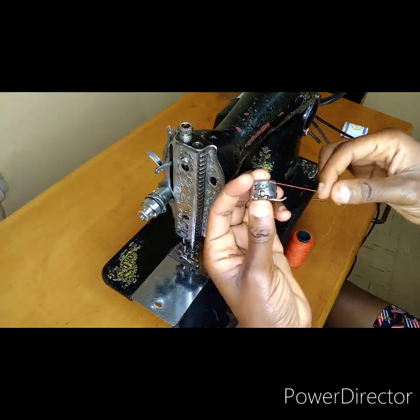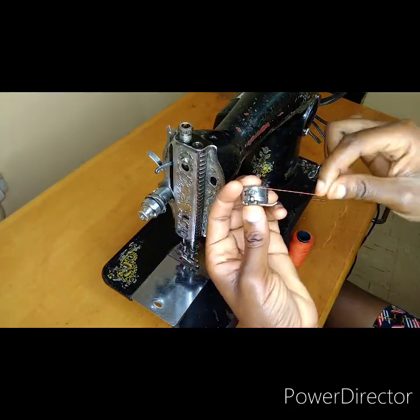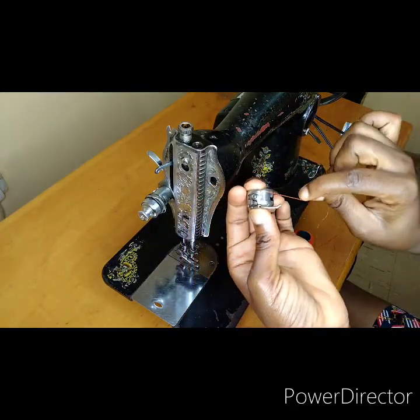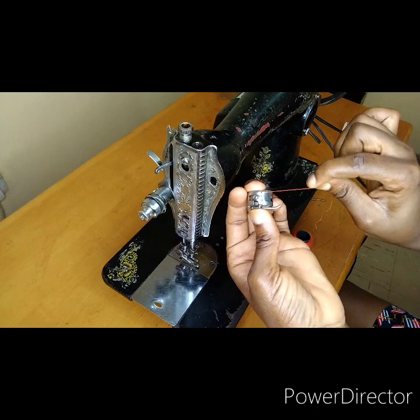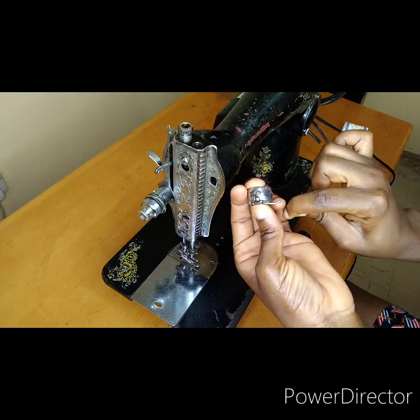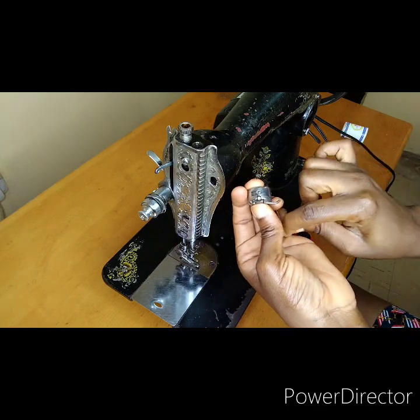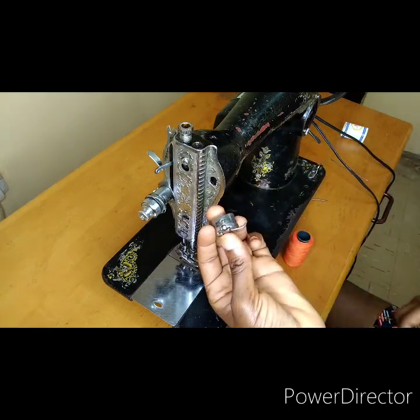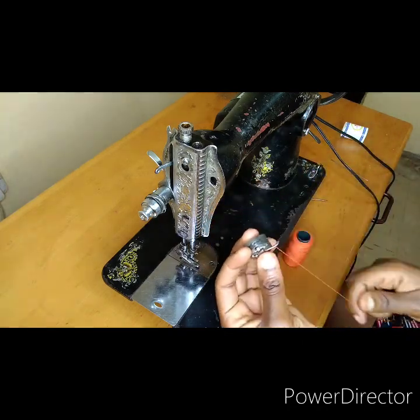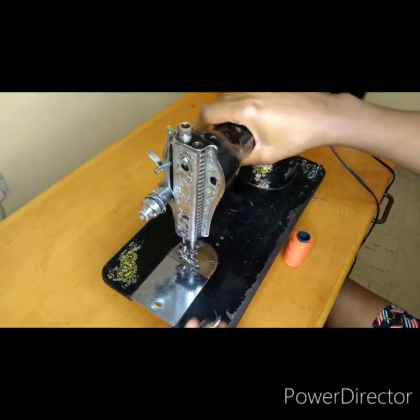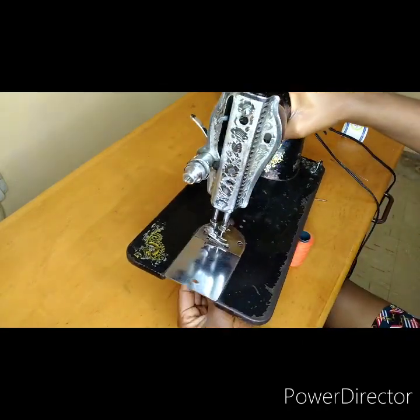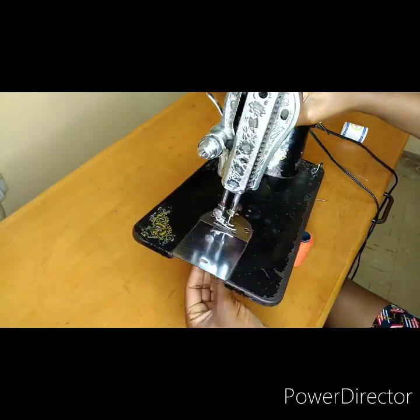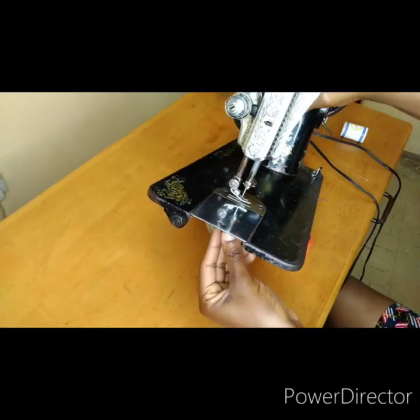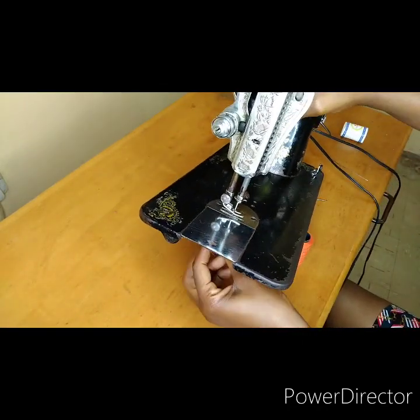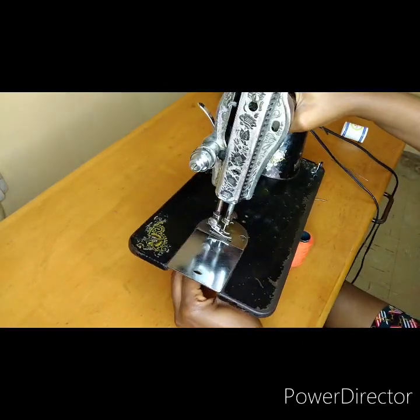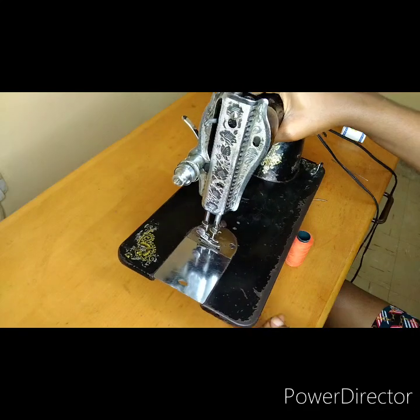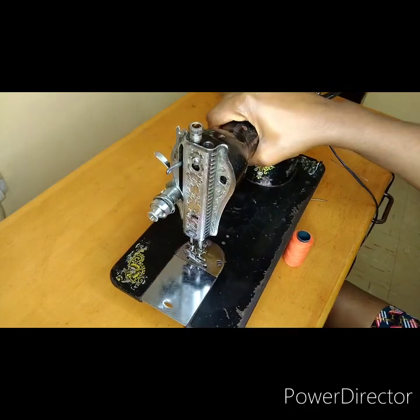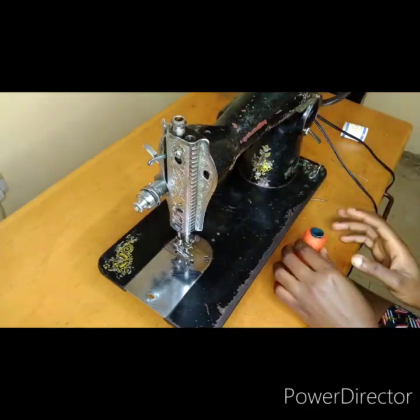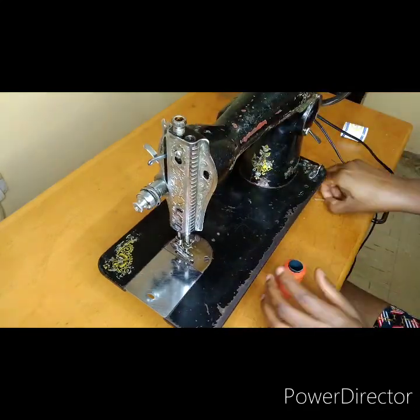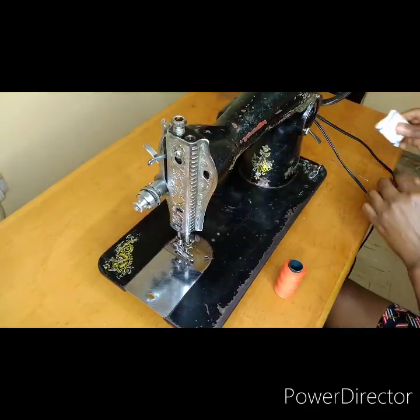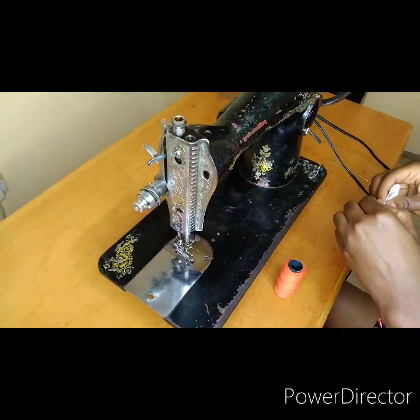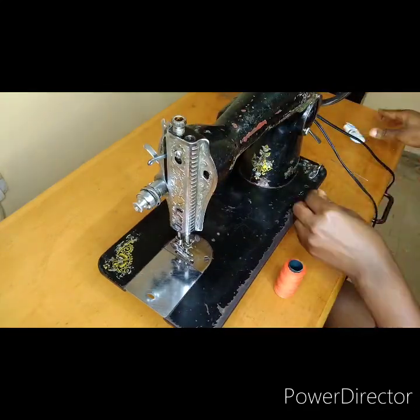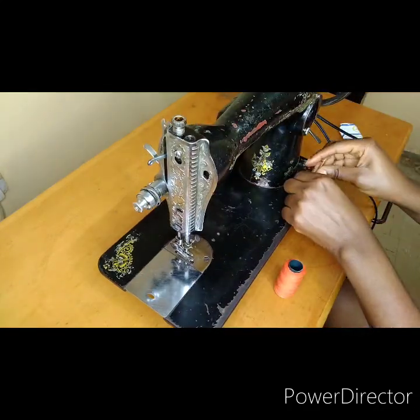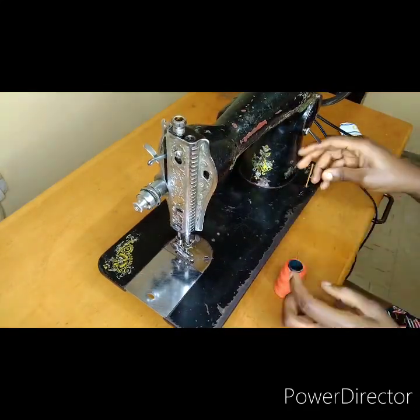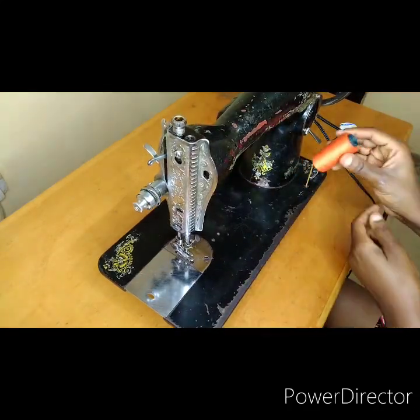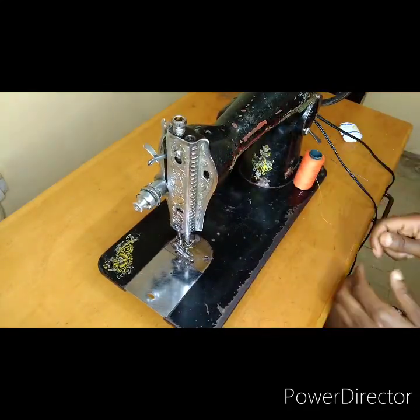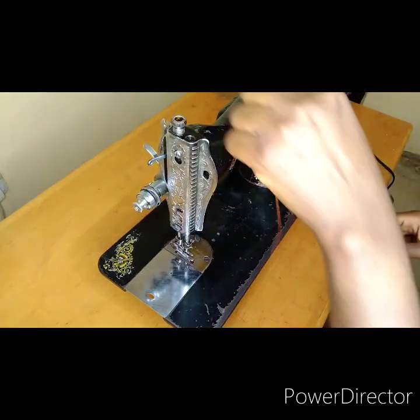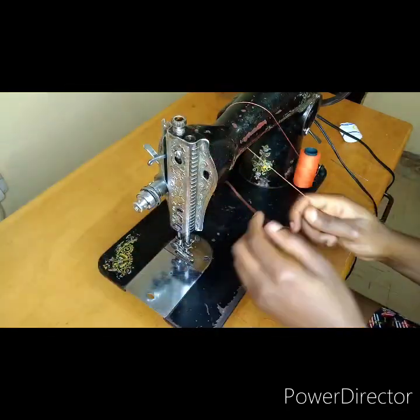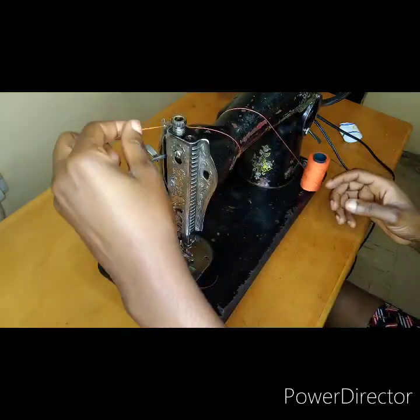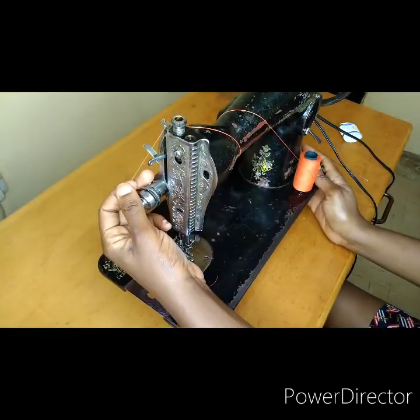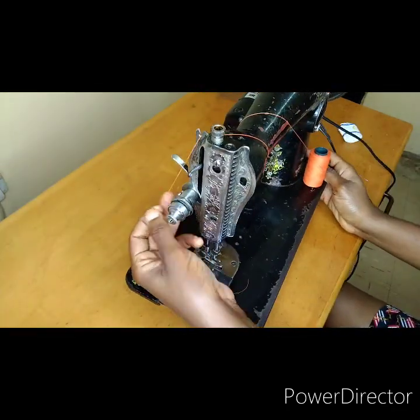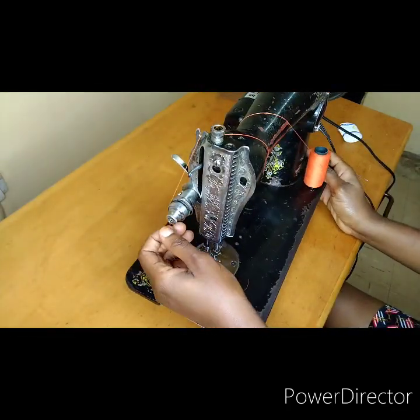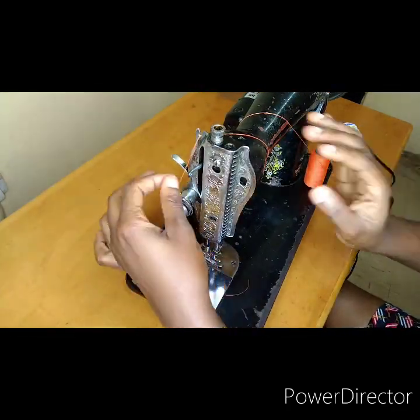I made this short video for those of us that don't know how to make use of a manual sewing machine, or people that are new to sewing. You put your thread like I've just shown you, through to the bobbin, and you run your thread like so.